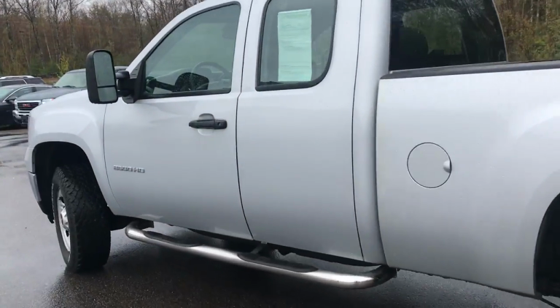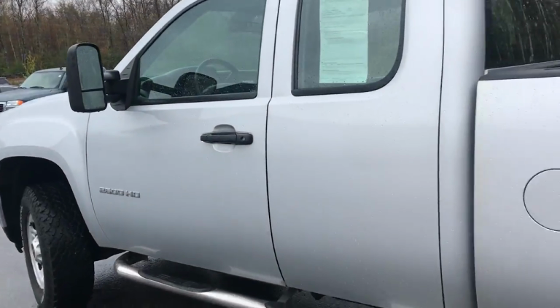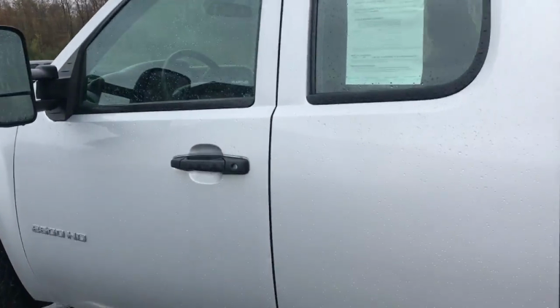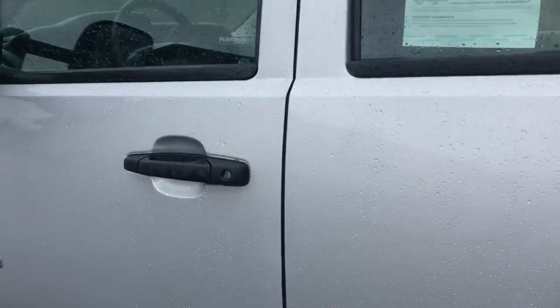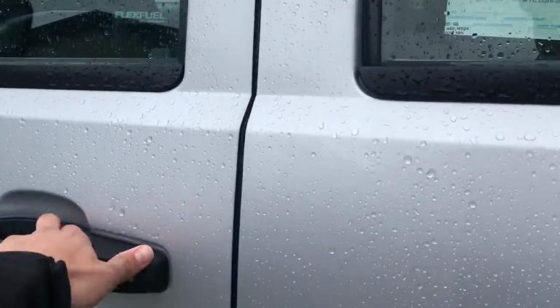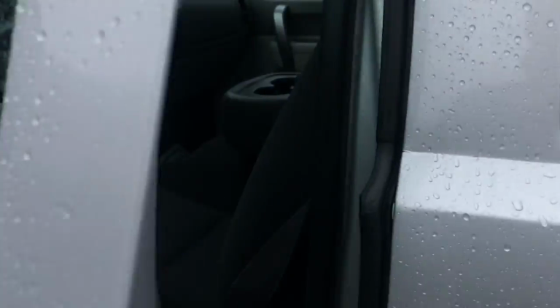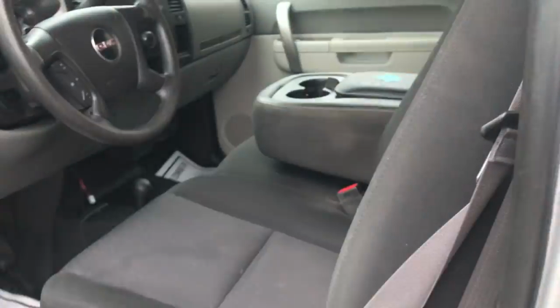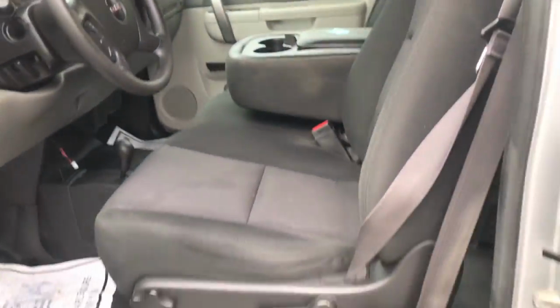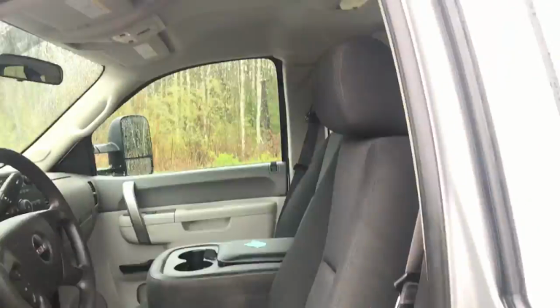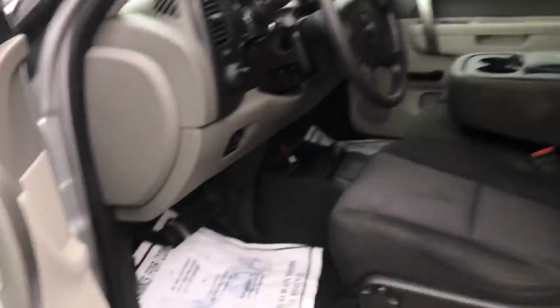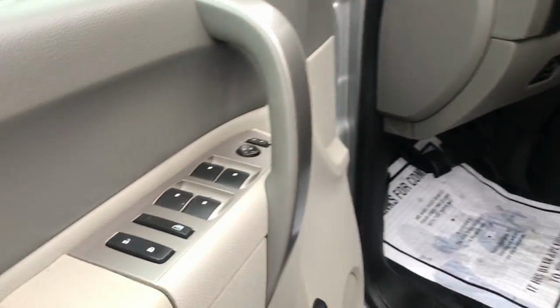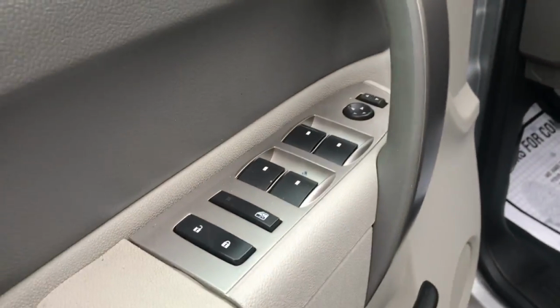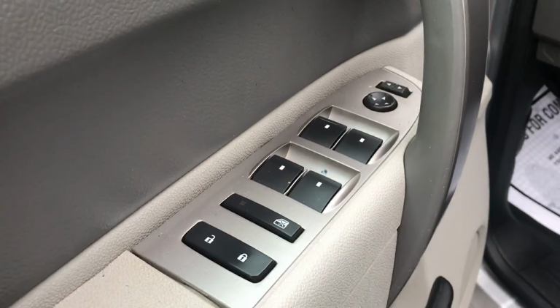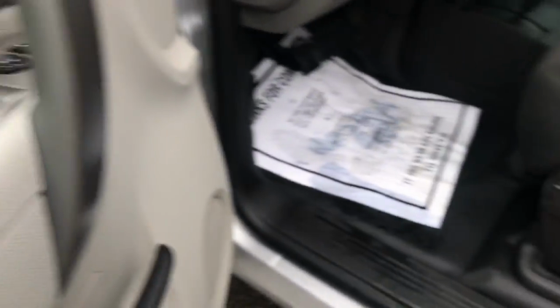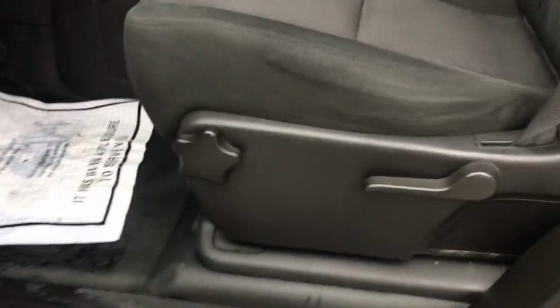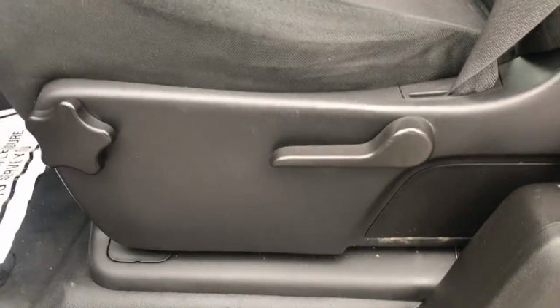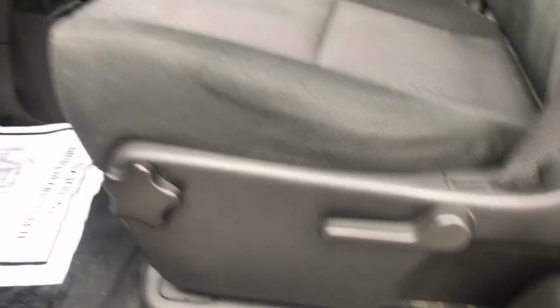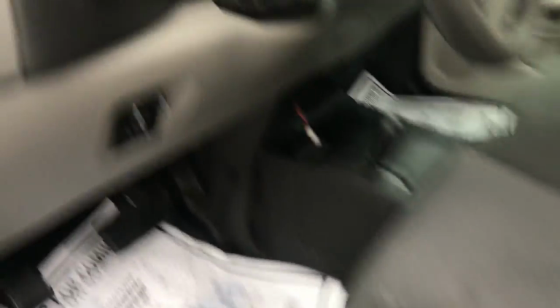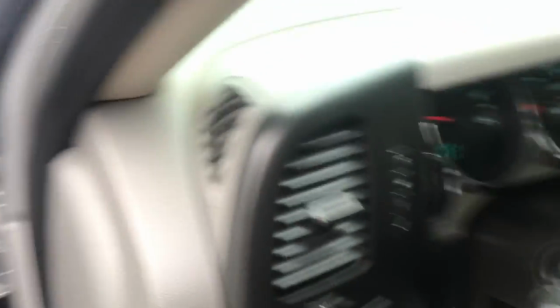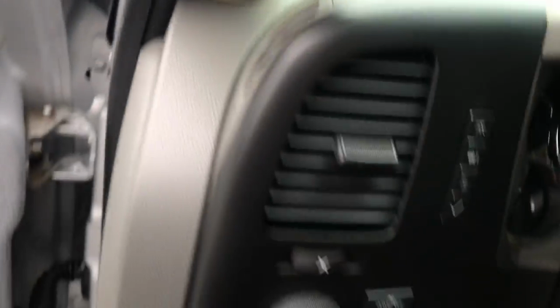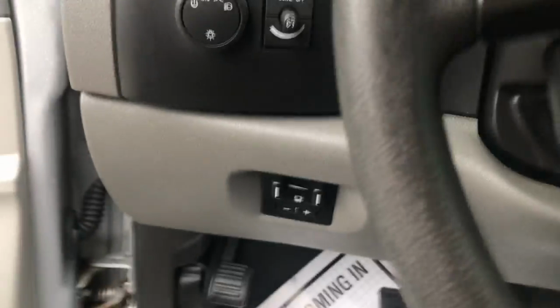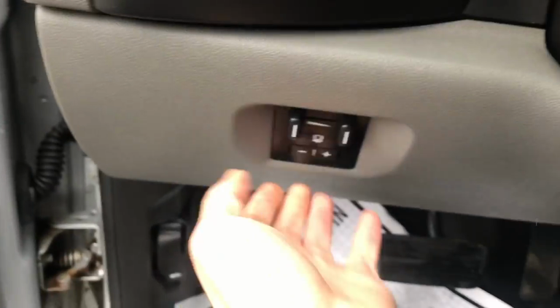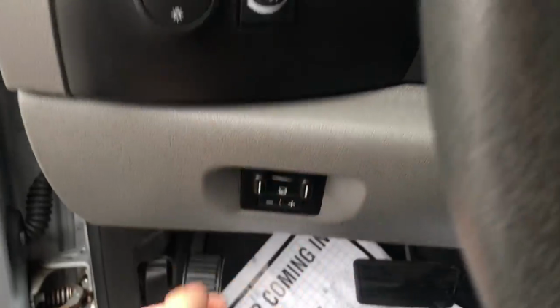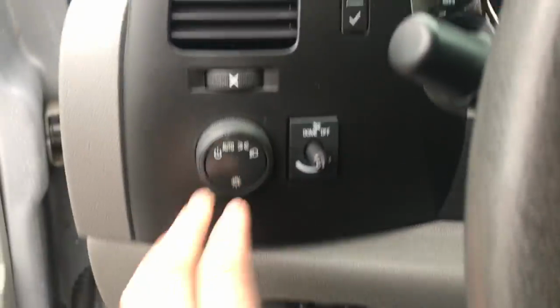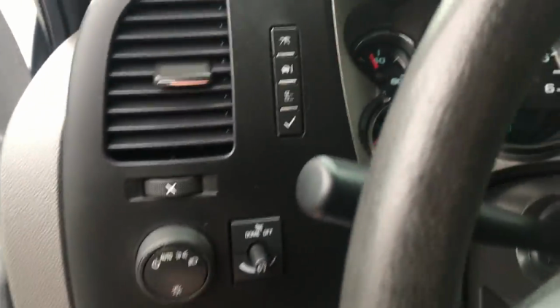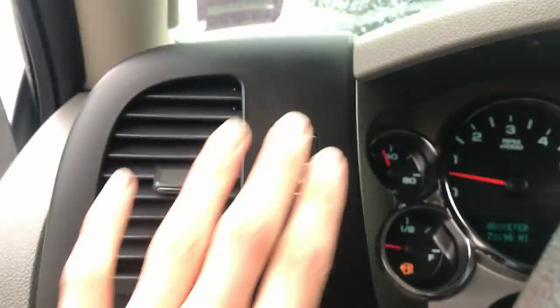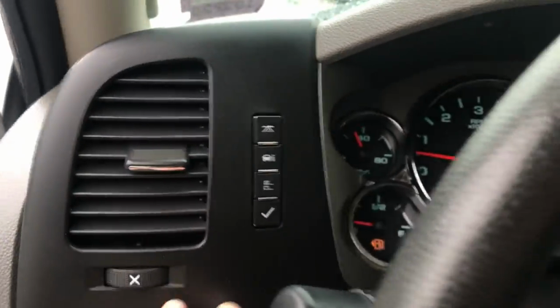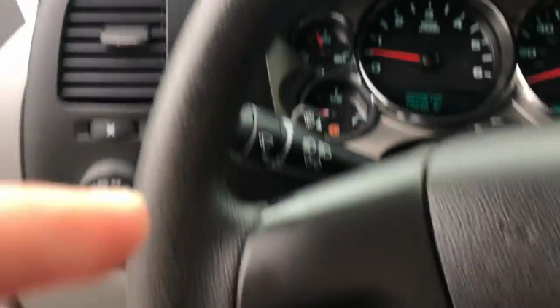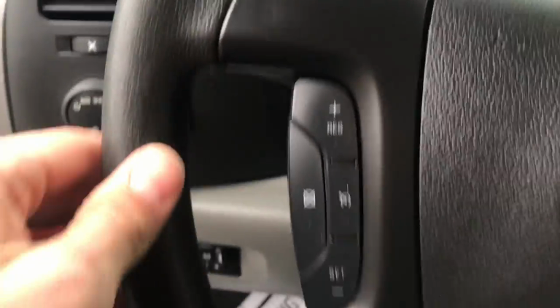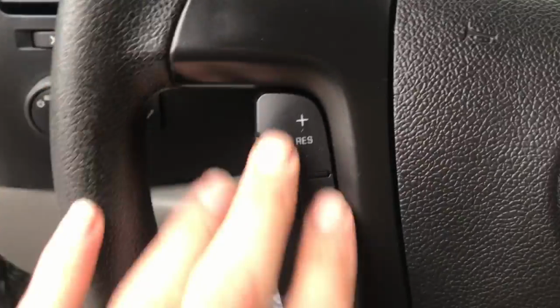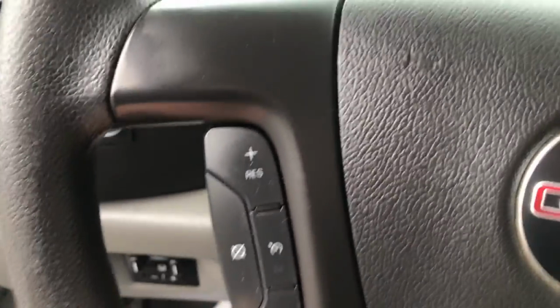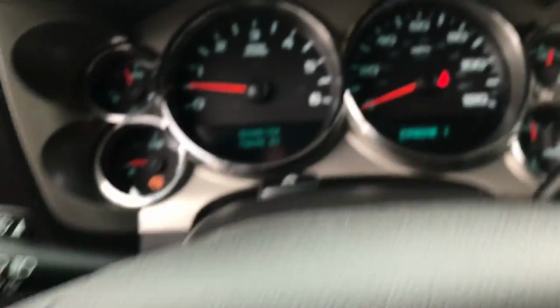We're going to take a look at the interior here. Got your black cloth seats. Driver door panel — you got your power windows, mirrors, and locks. You also got your controls for your driver's seat down there. Step on inside, you got your trailer brake controller, your lighting controls, all your trip information. Got your cruise right here on the wheel as well.